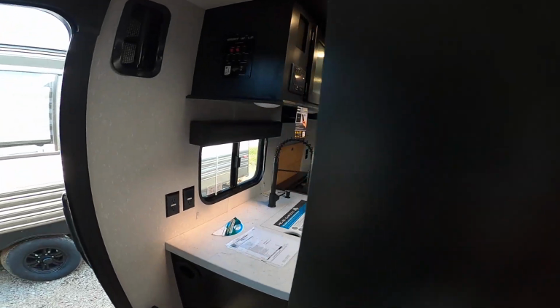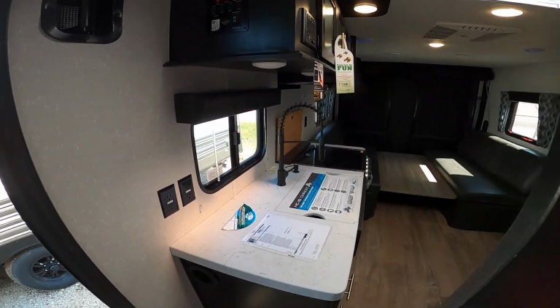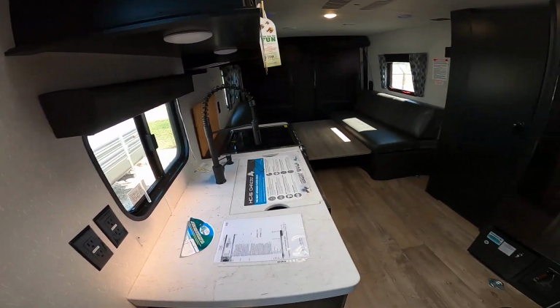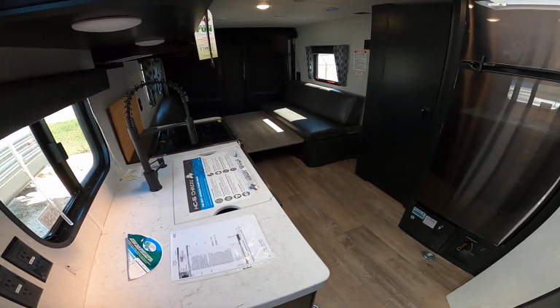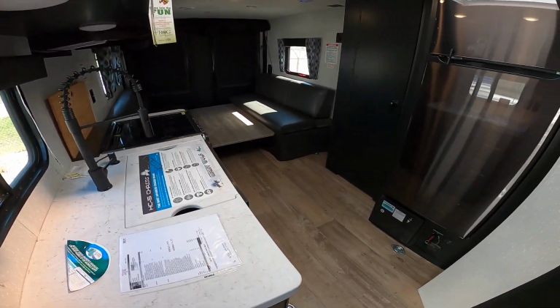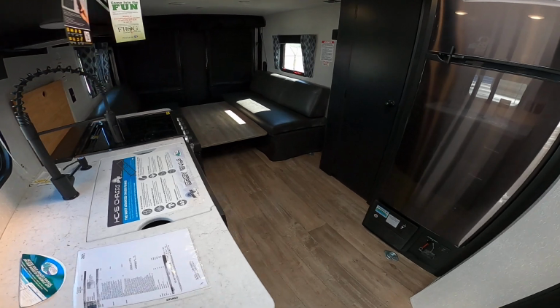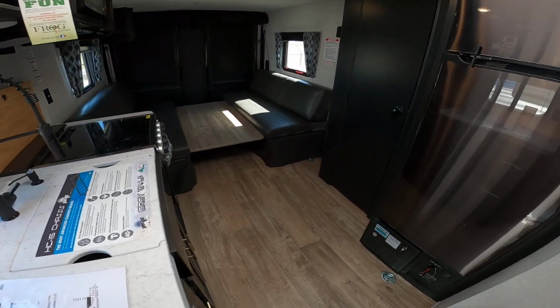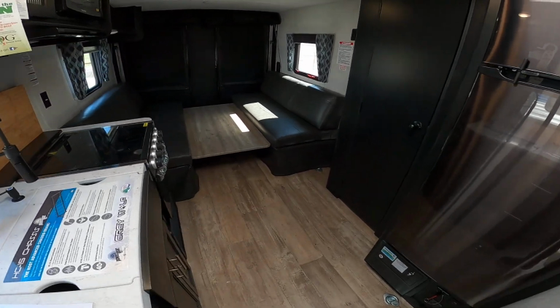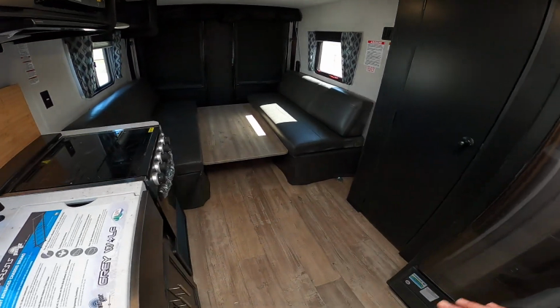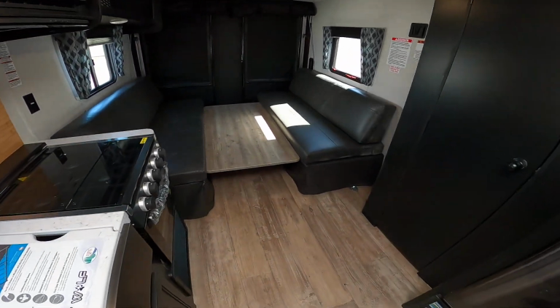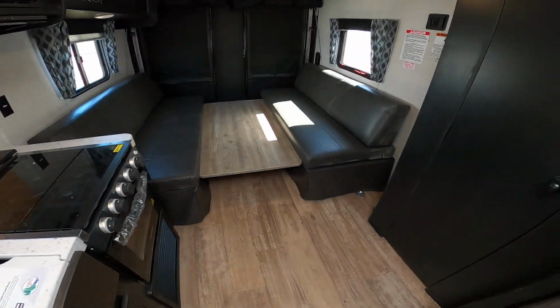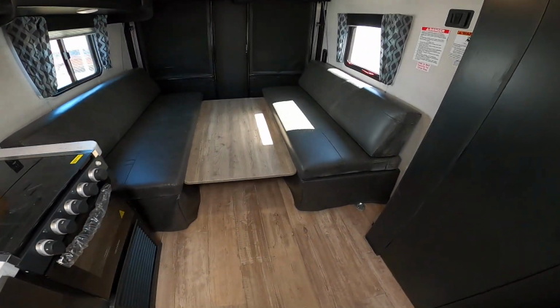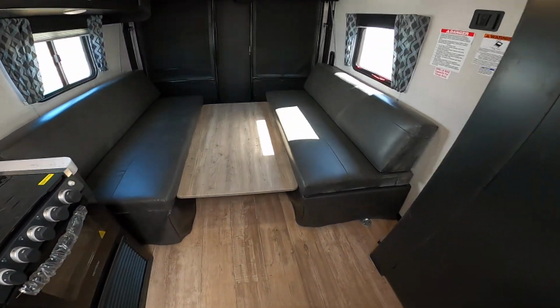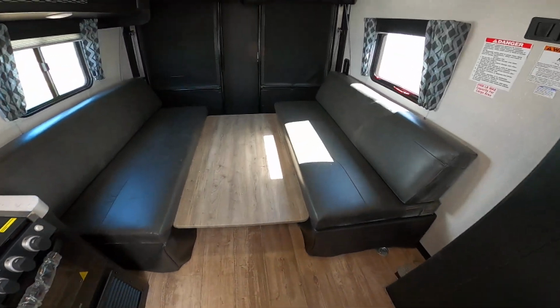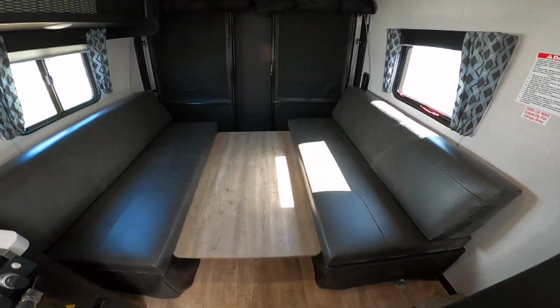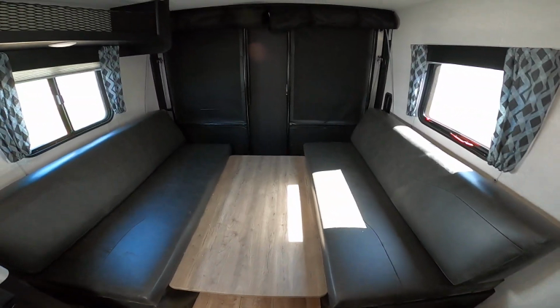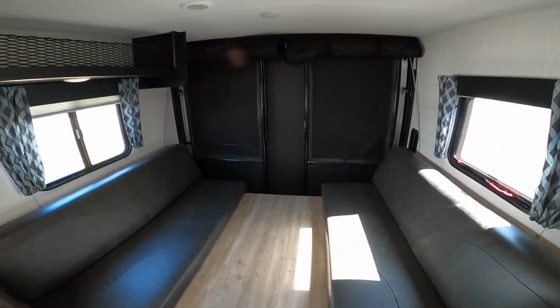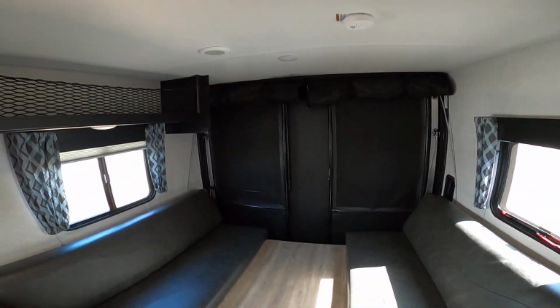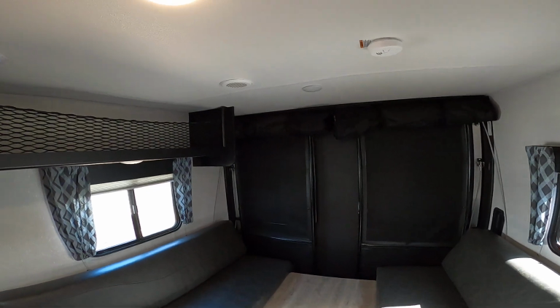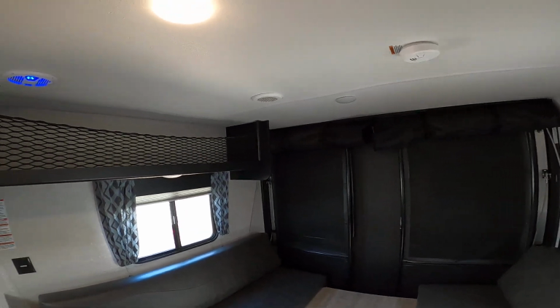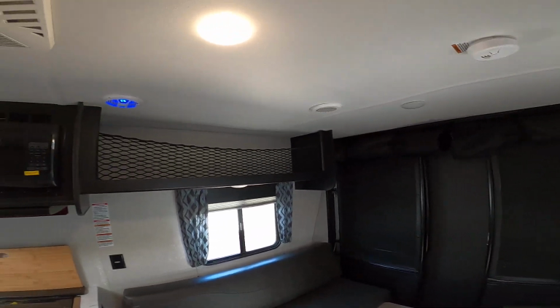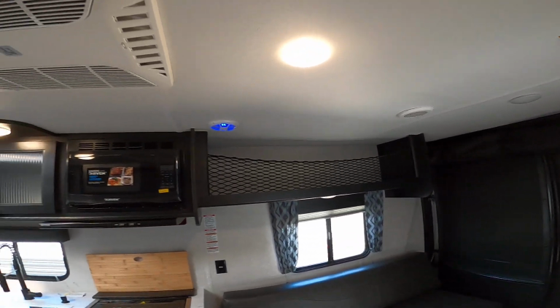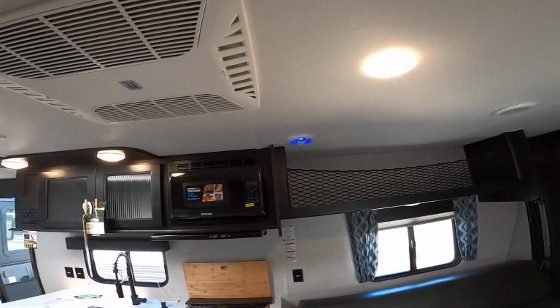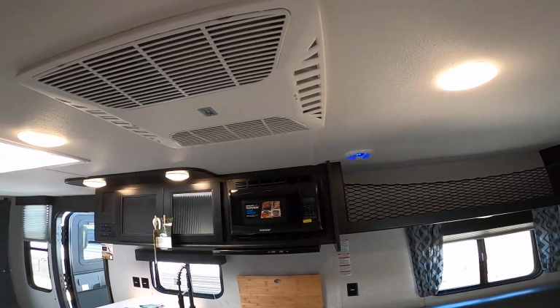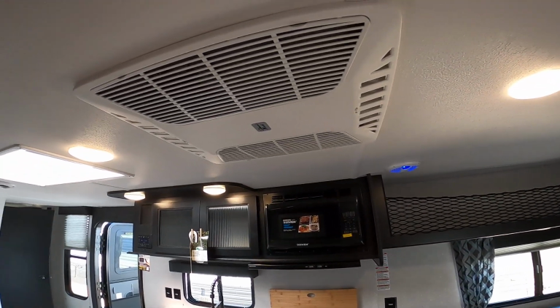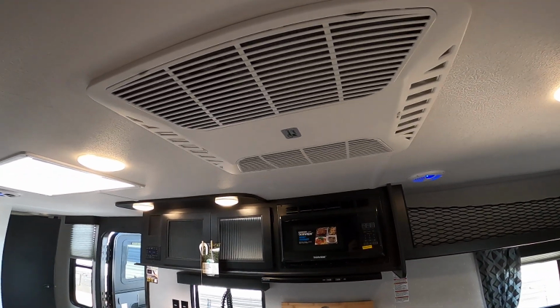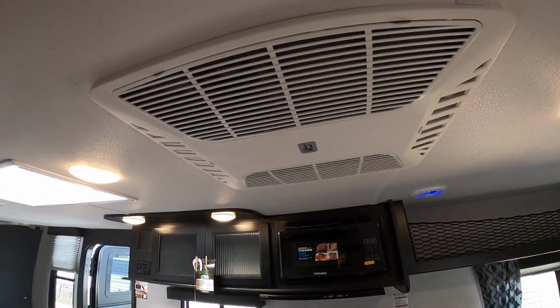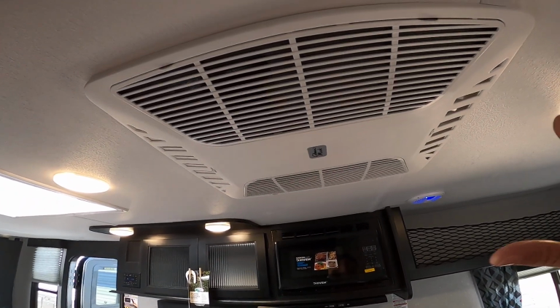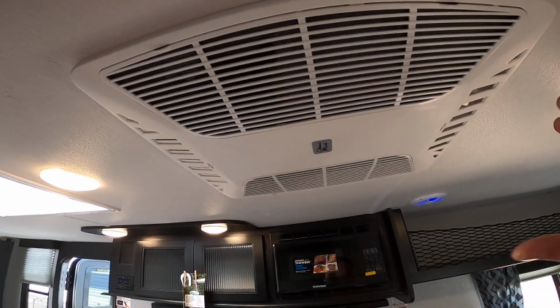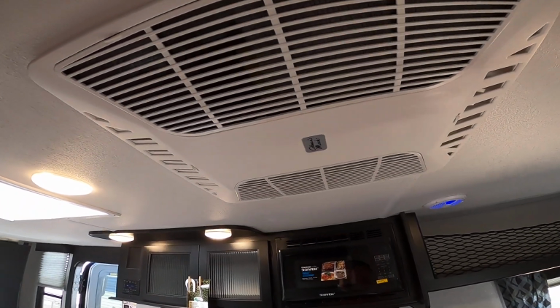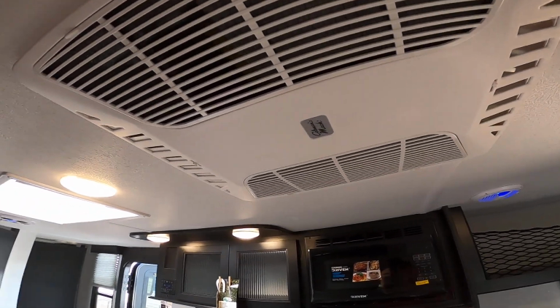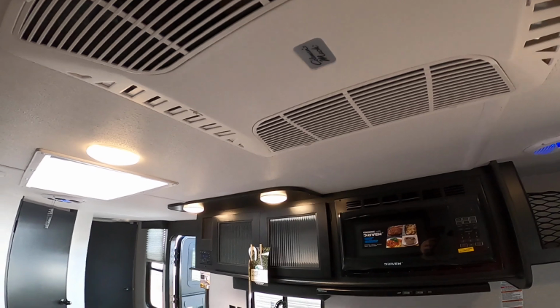This one is able to sleep more people and offer more seating during the day, along with a bigger garage area. Ours does have built-in solar, a ducted Coleman AC — these are much quieter and more dependable than other brands.